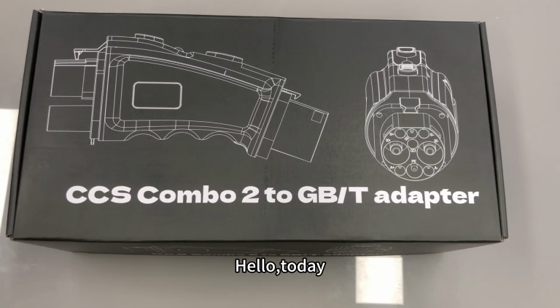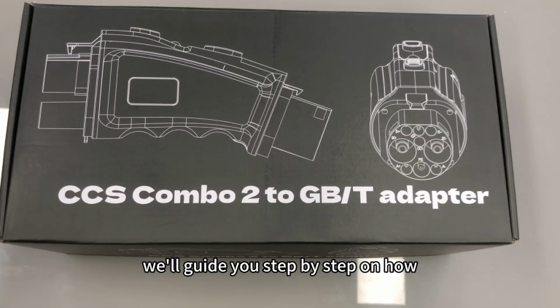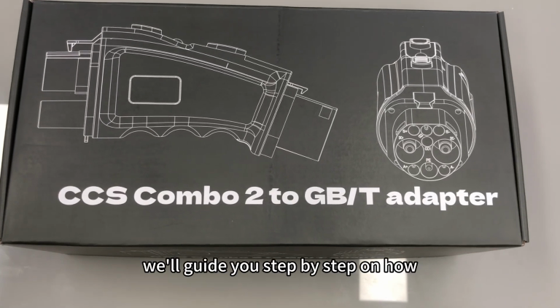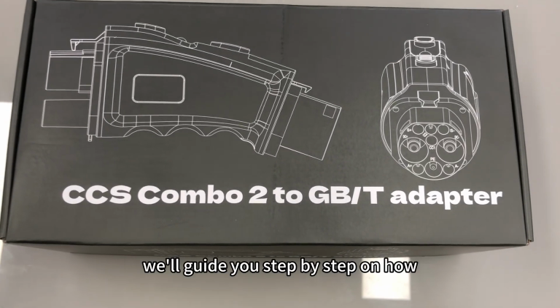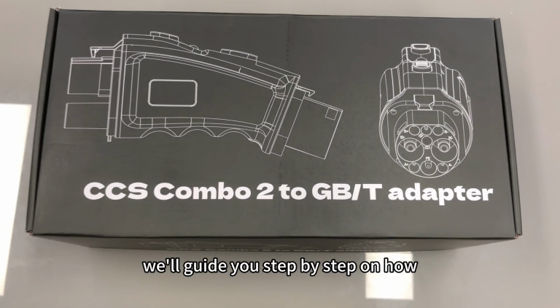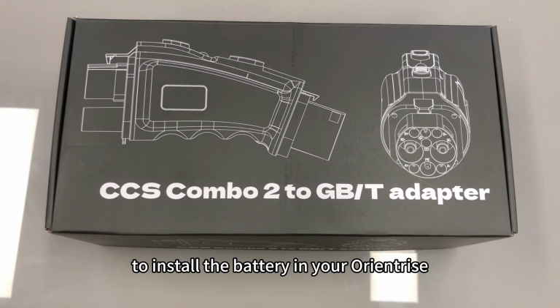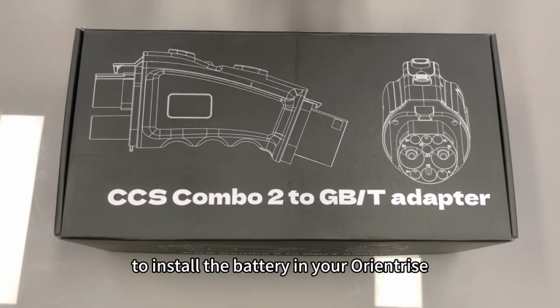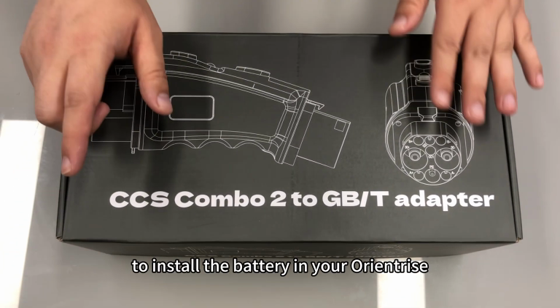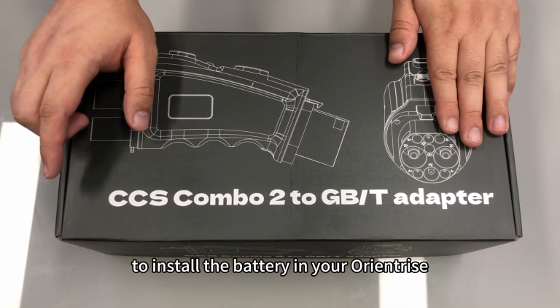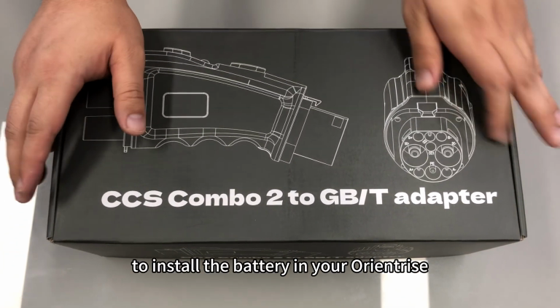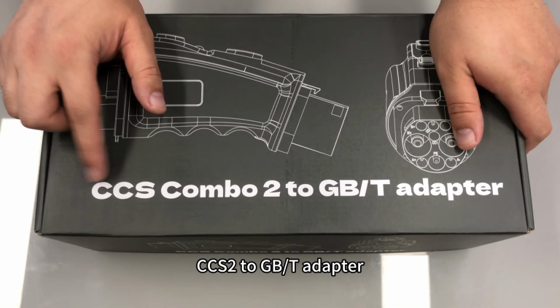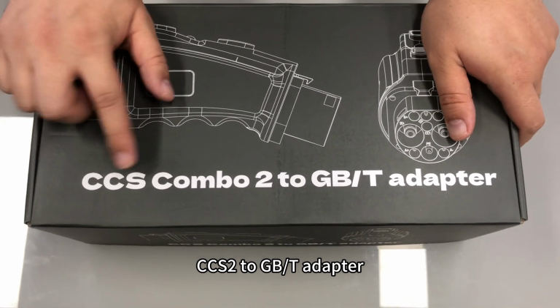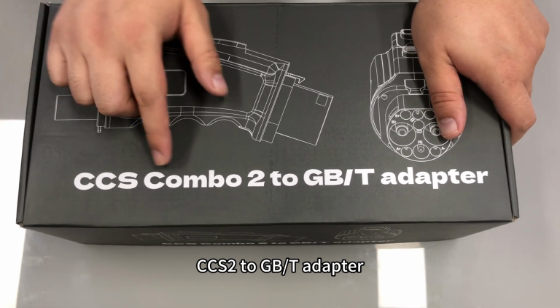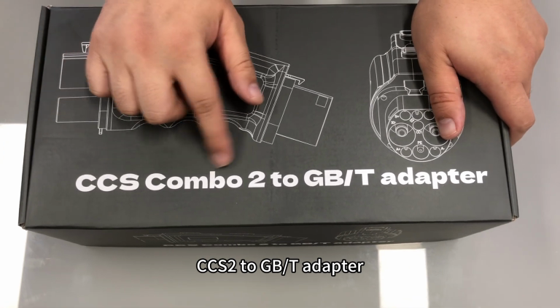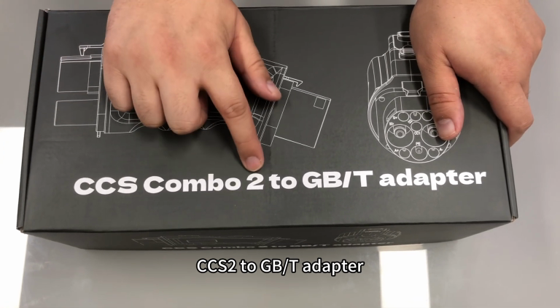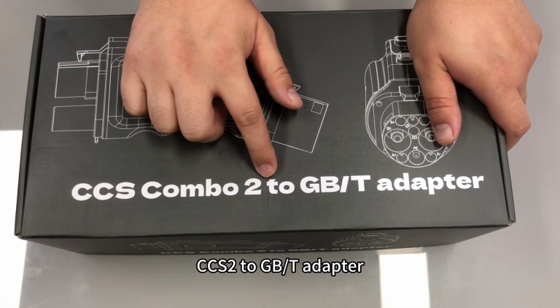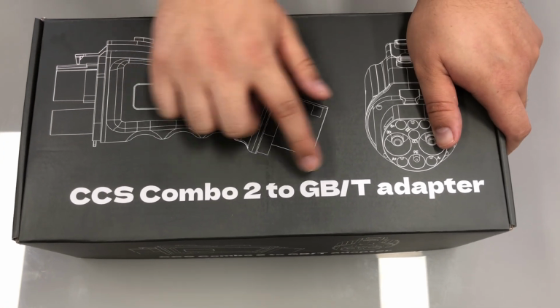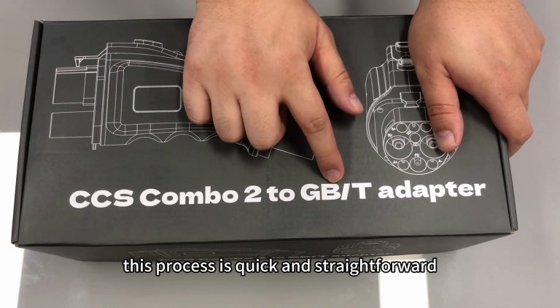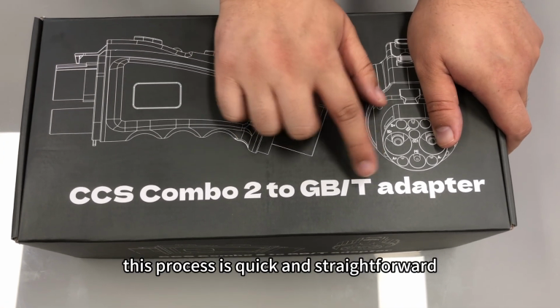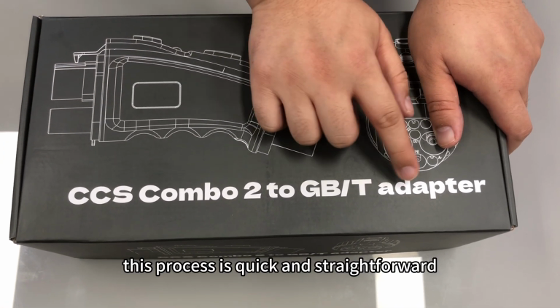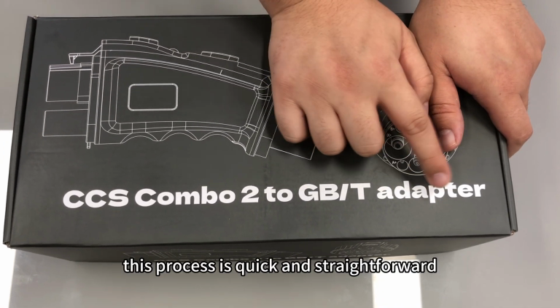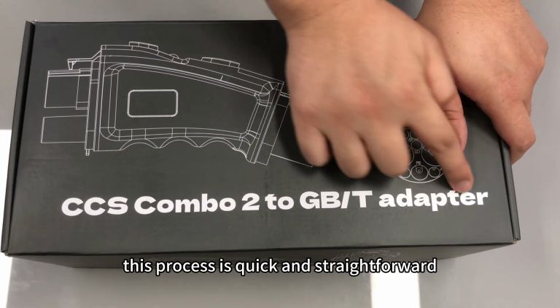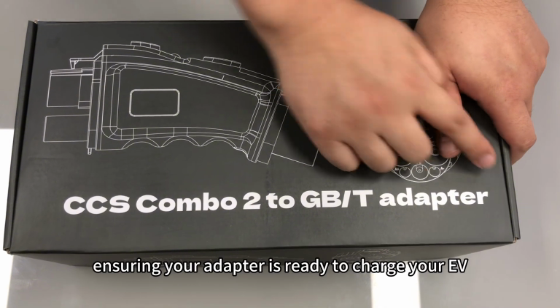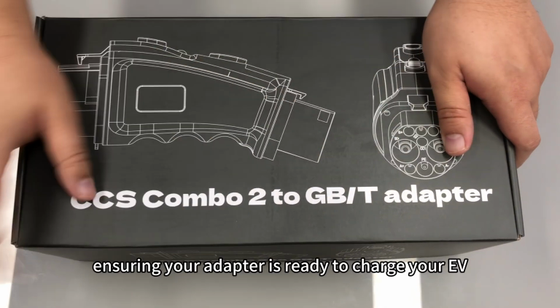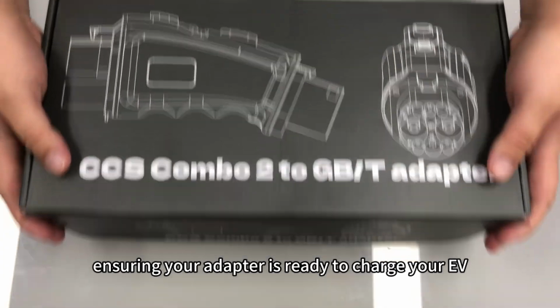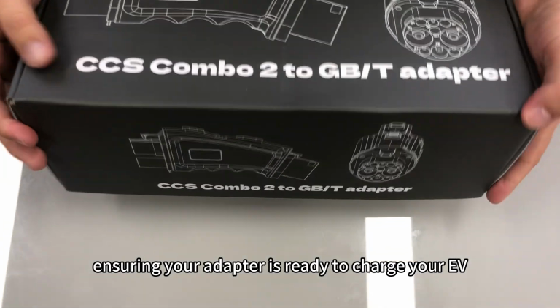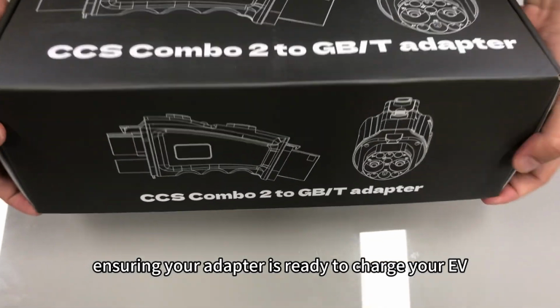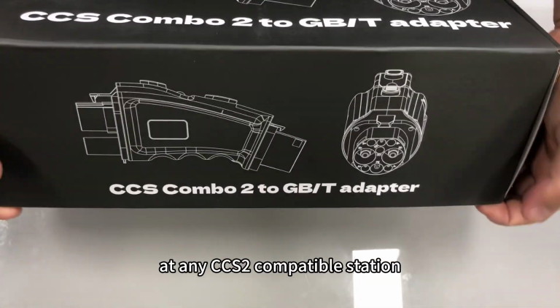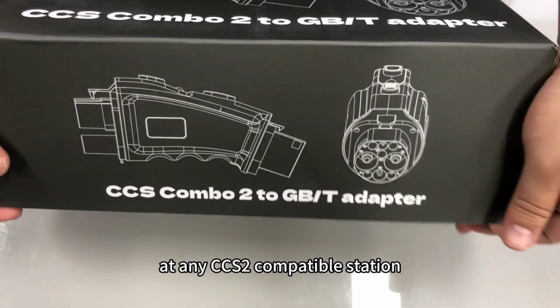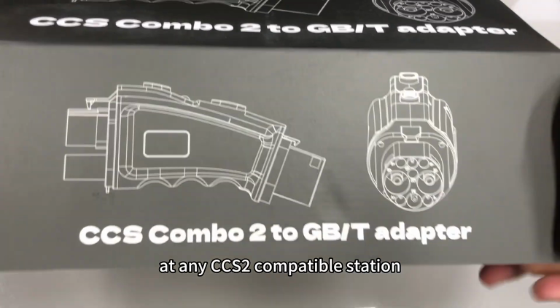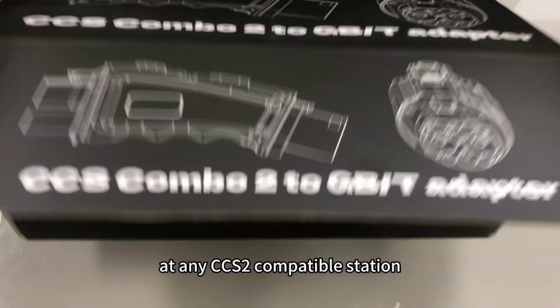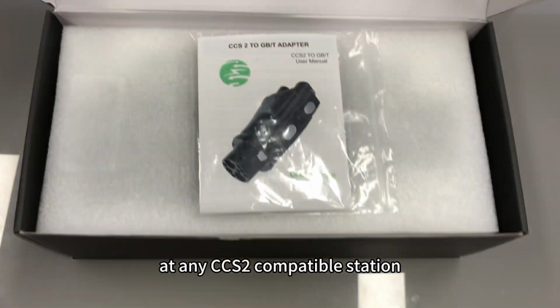Today we'll guide you step-by-step on how to install the battery in your Orientrise CCS2 to GBT adapter. This process is quick and straightforward, ensuring your adapter is ready to charge your EV at any CCS2 compatible station.